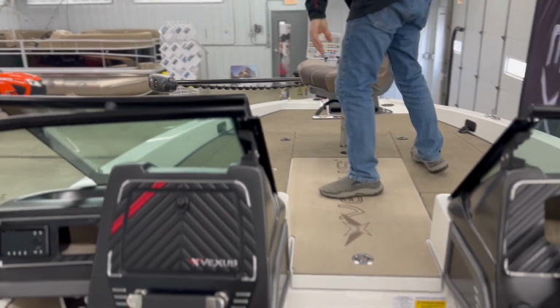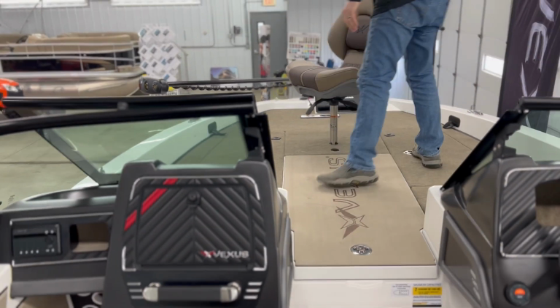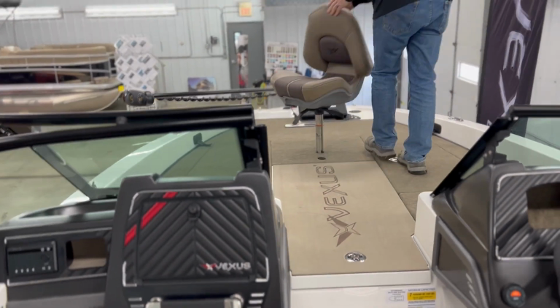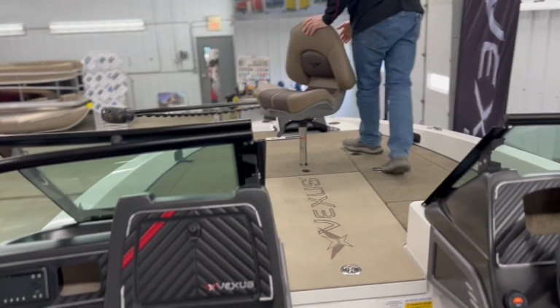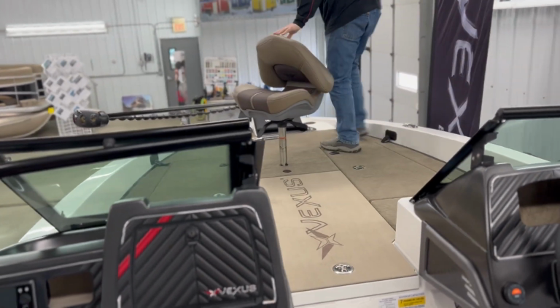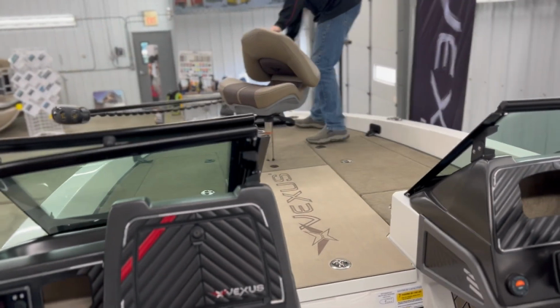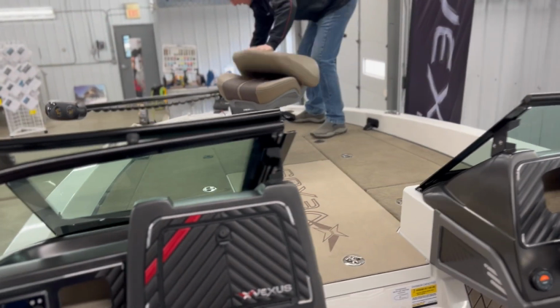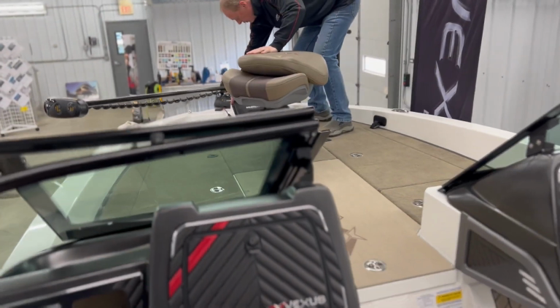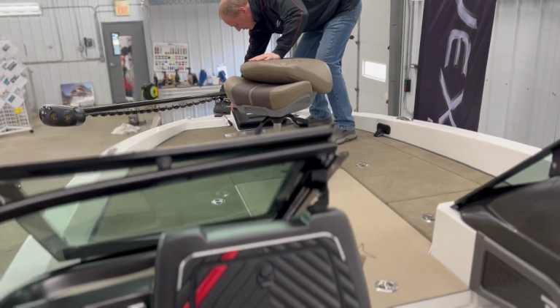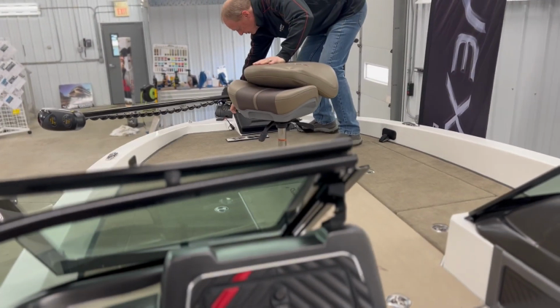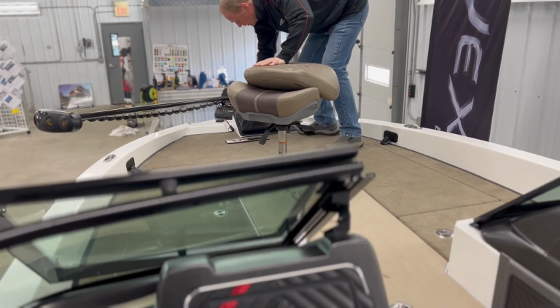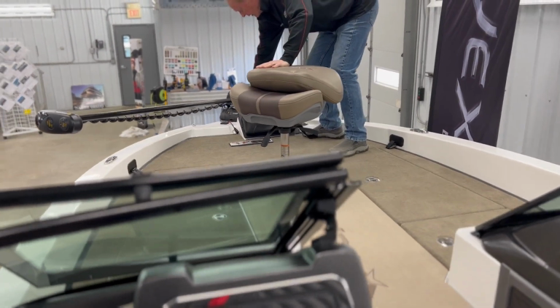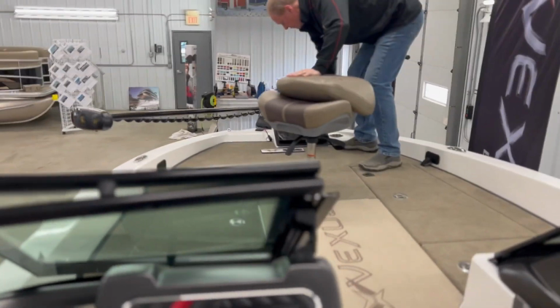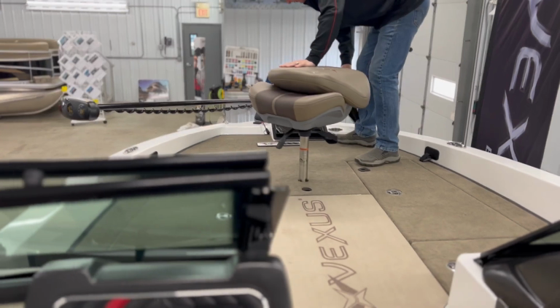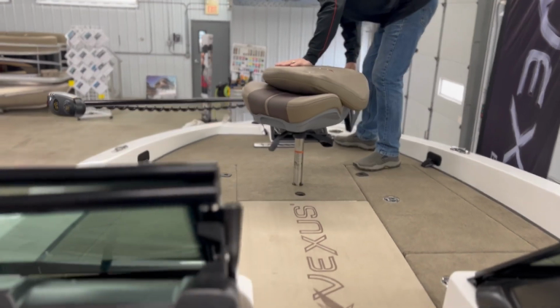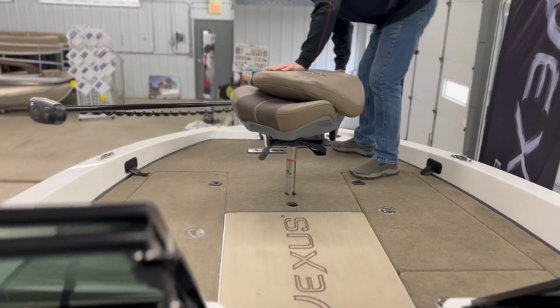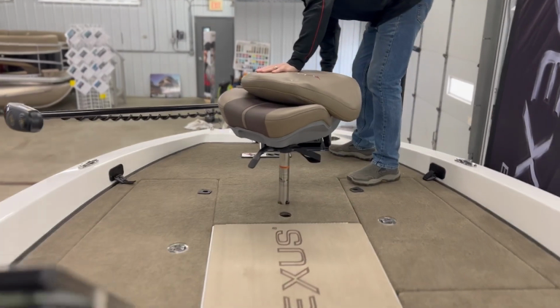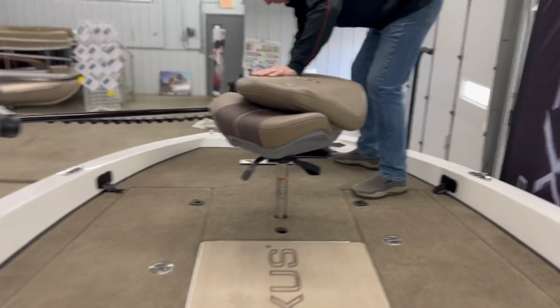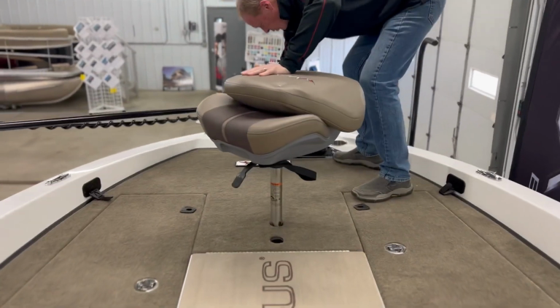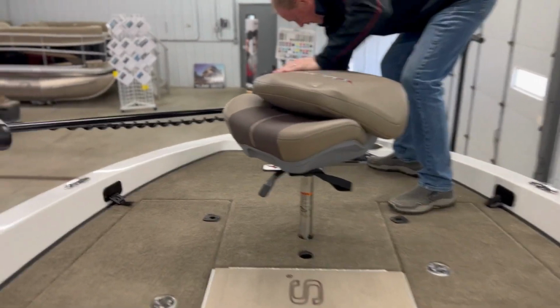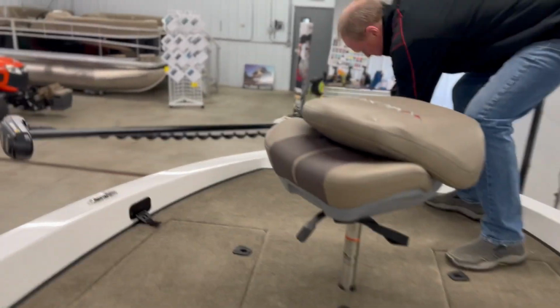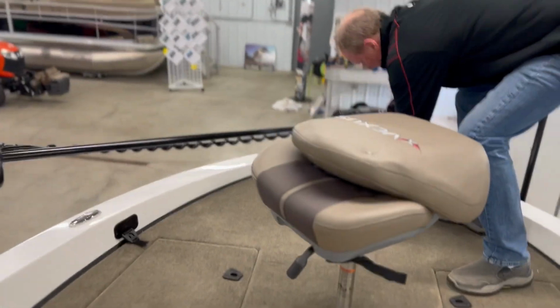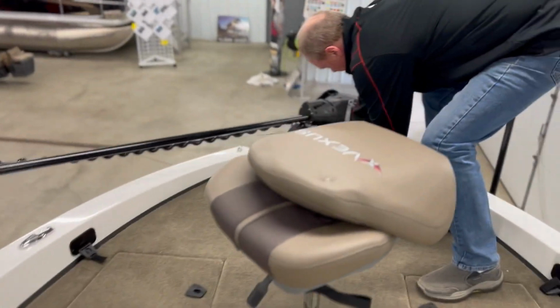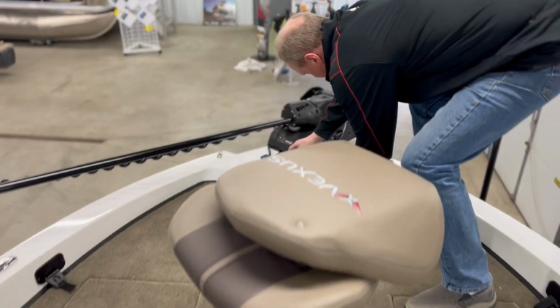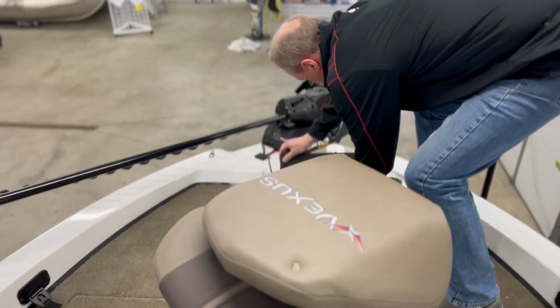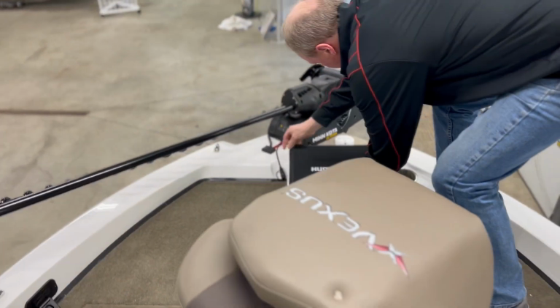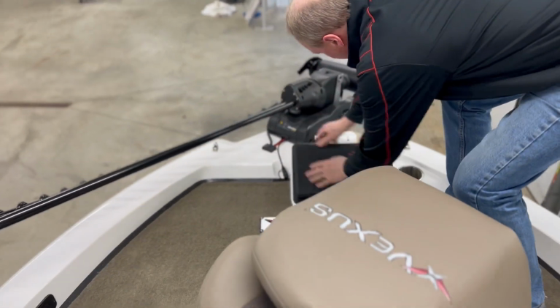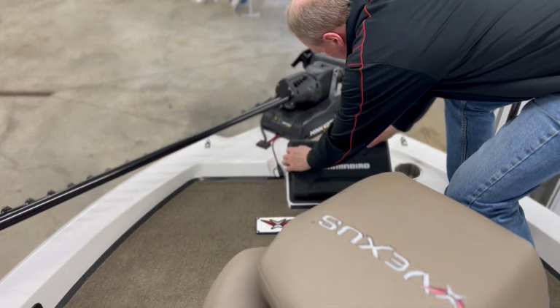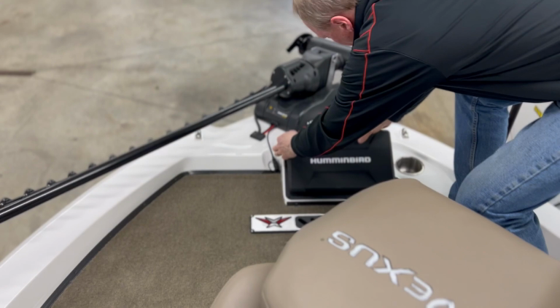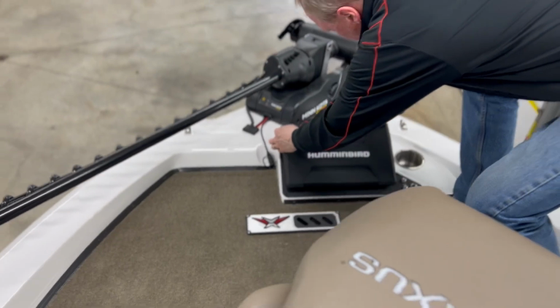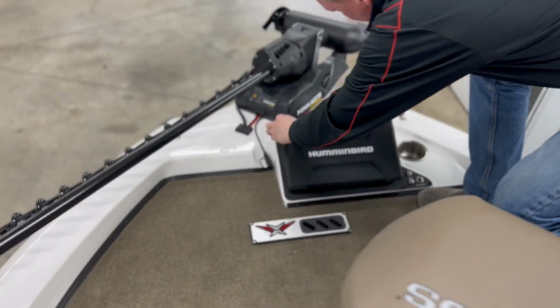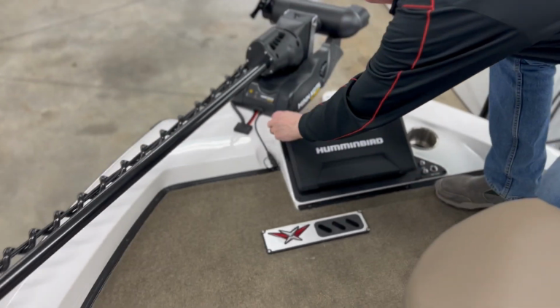Up on the bow, we have a Solix 12 — excuse me, Solix 12 — and an Altera 112 on the bow.